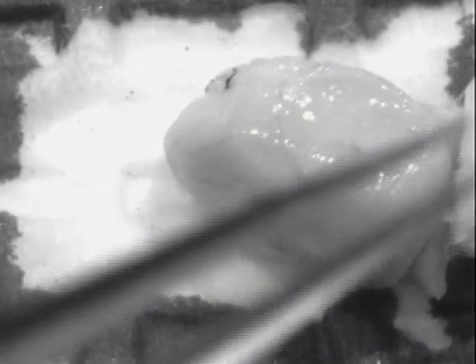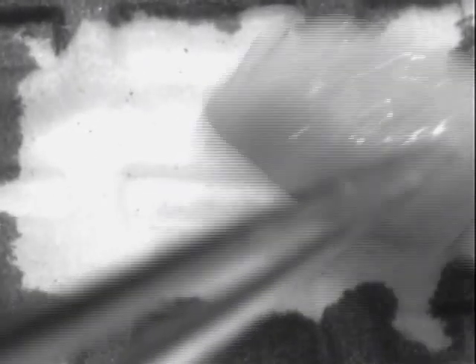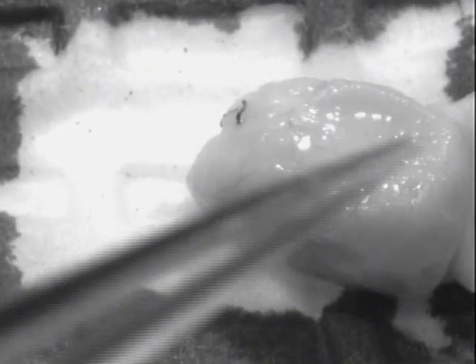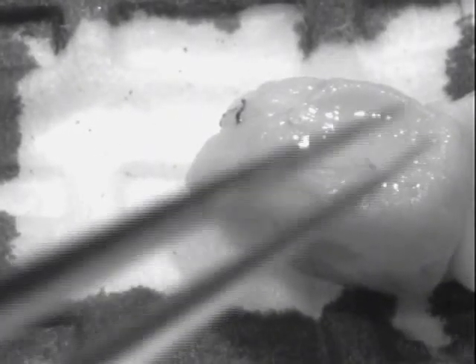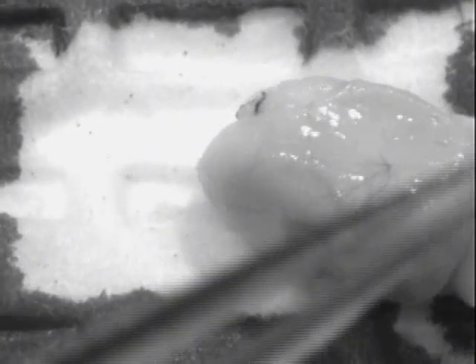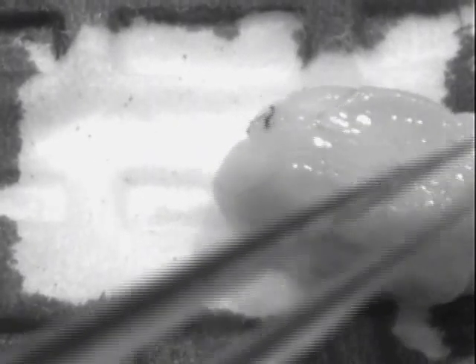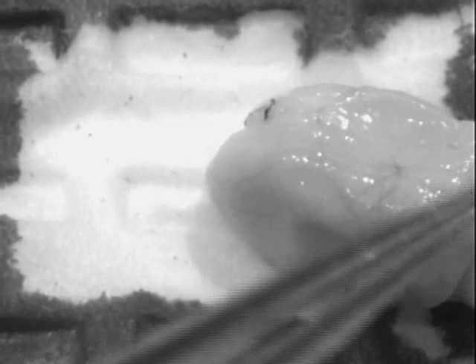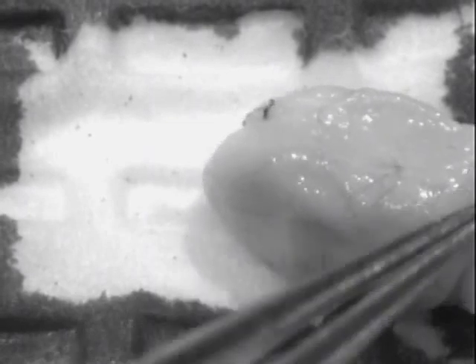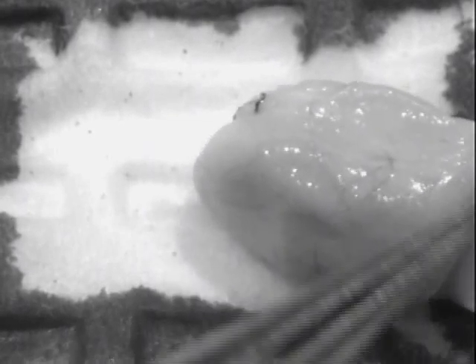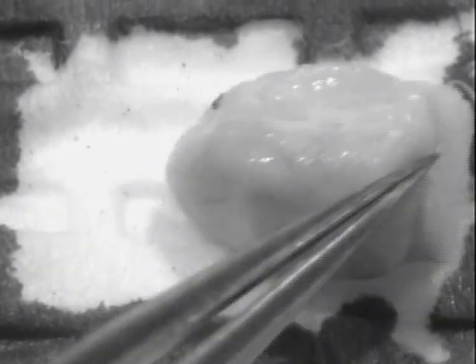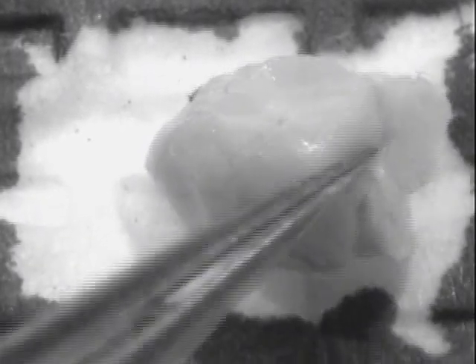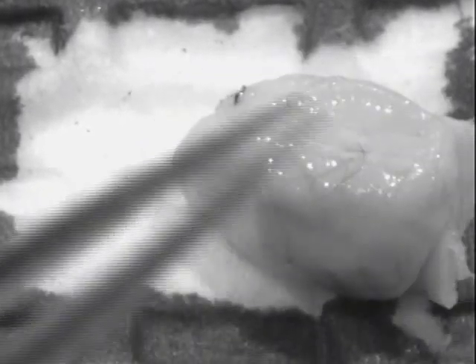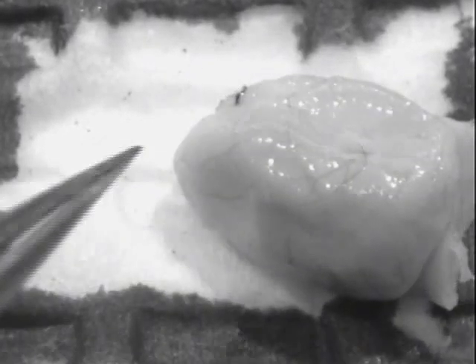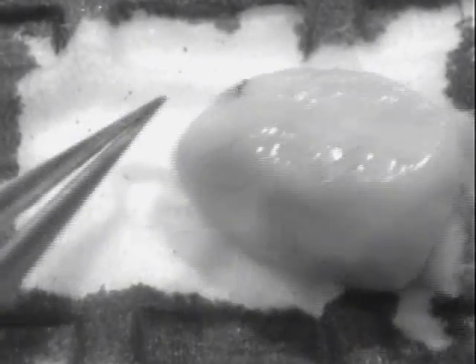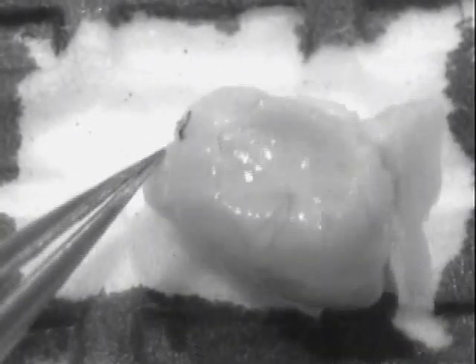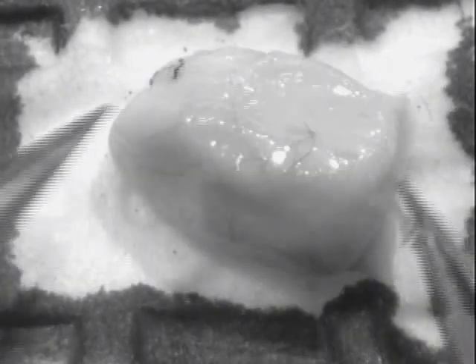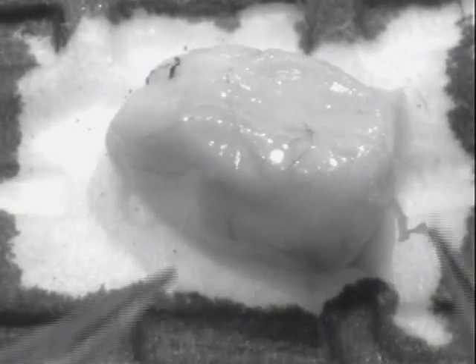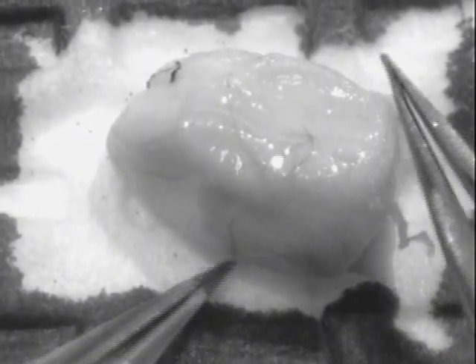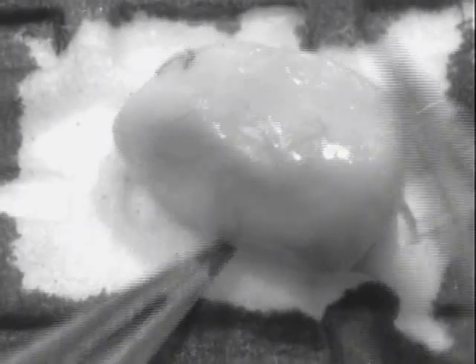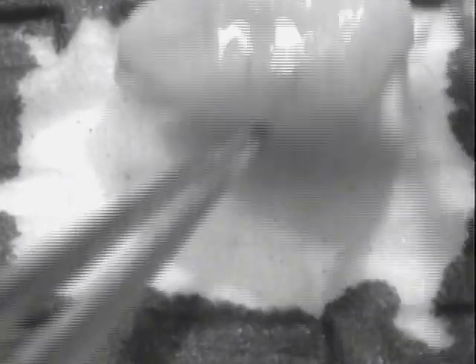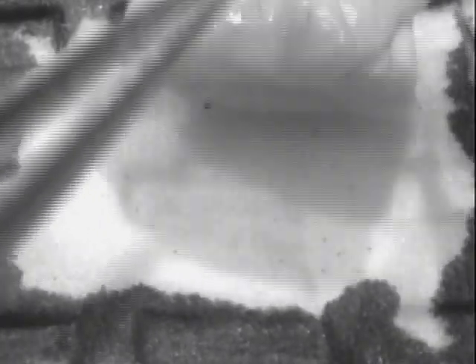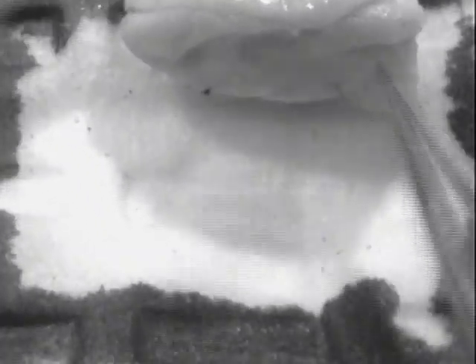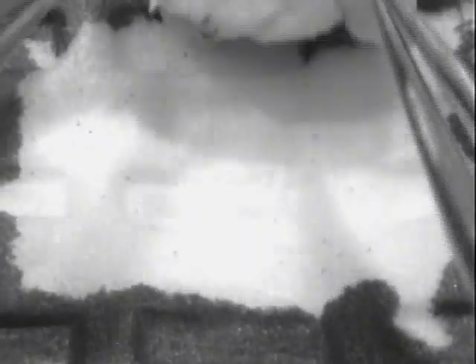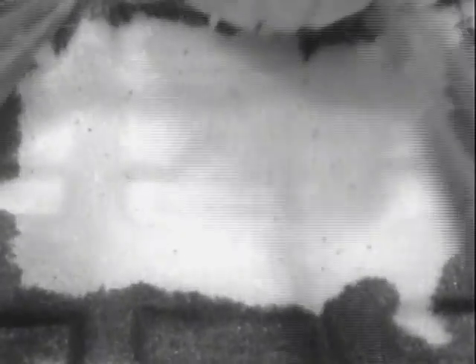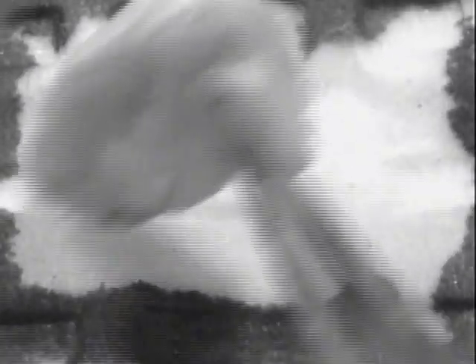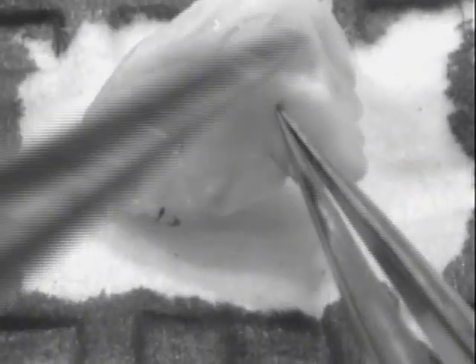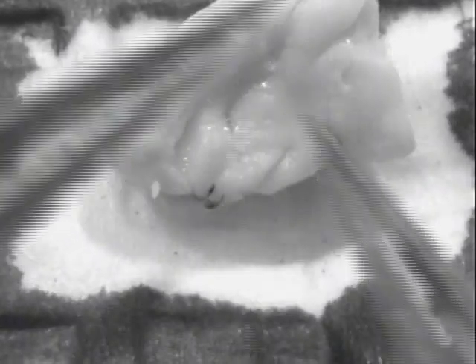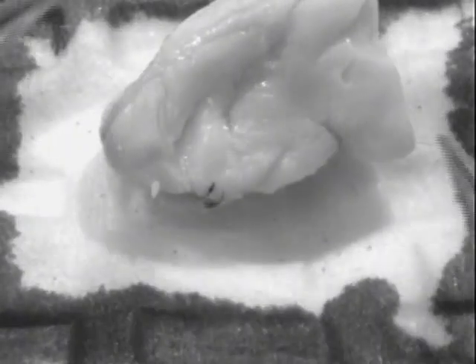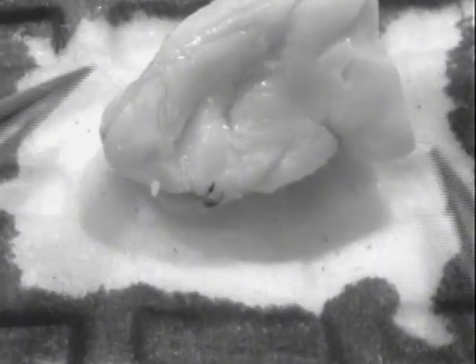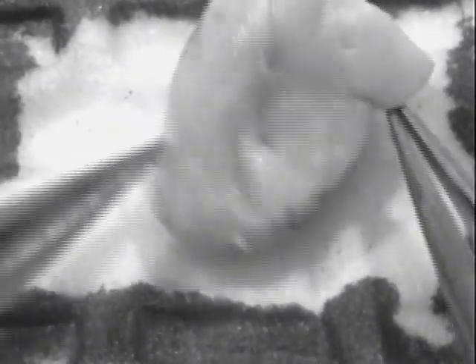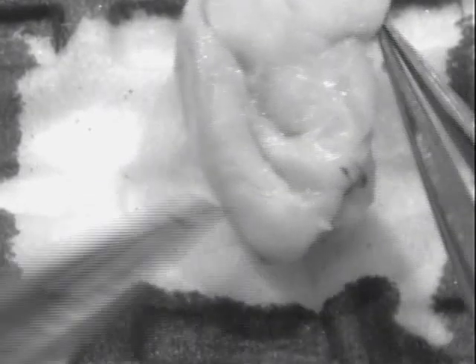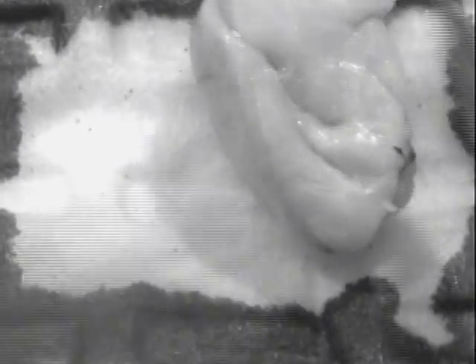This brain has been fixed in RNA later, so it's a little bit brittle and a little dehydrated — kind of raisin-shaped. But that actually makes it very easy to dissect for today.